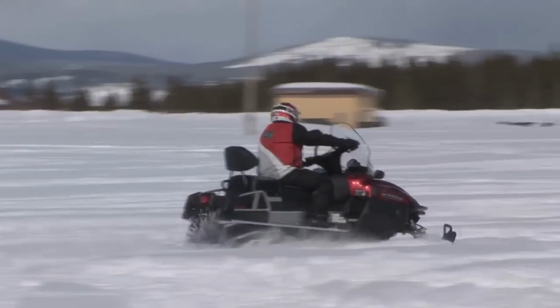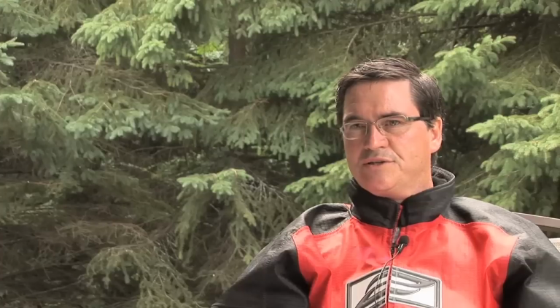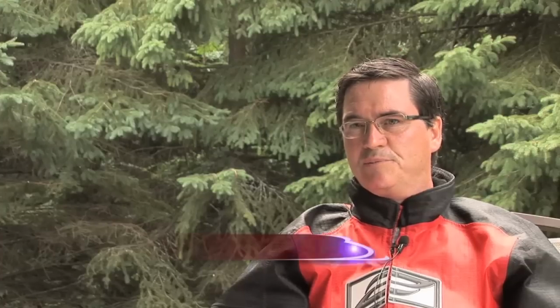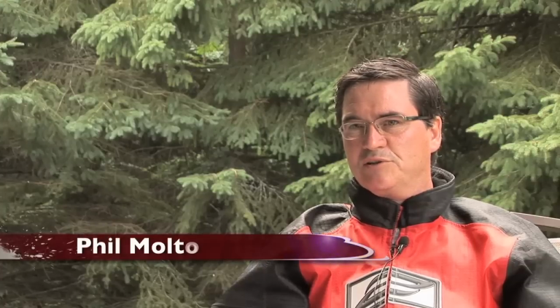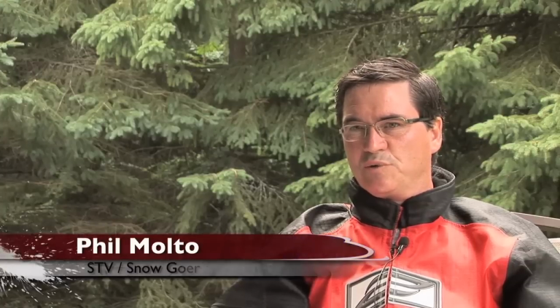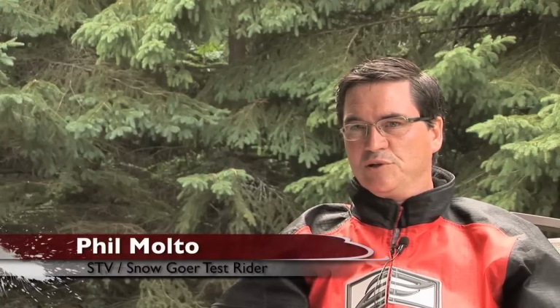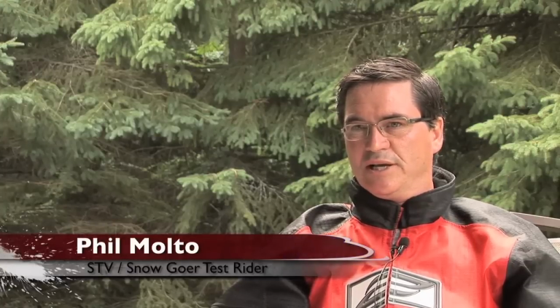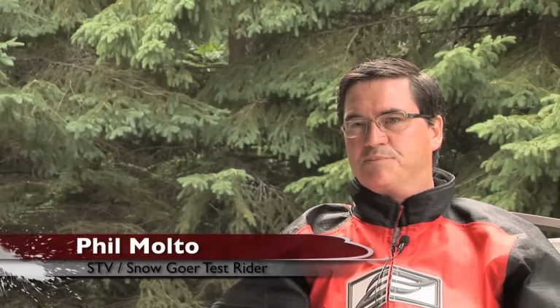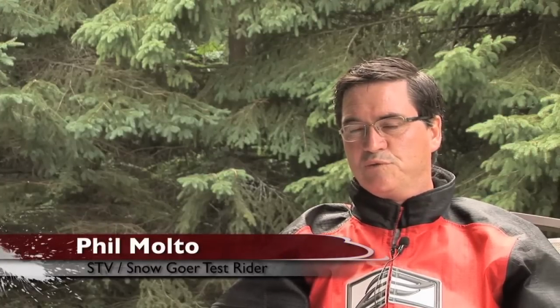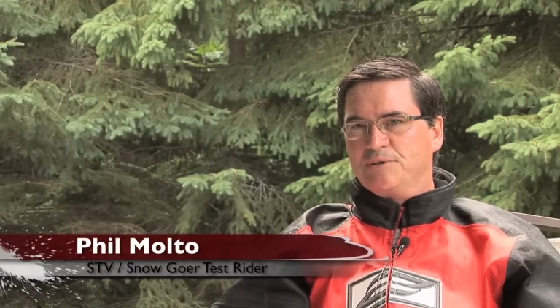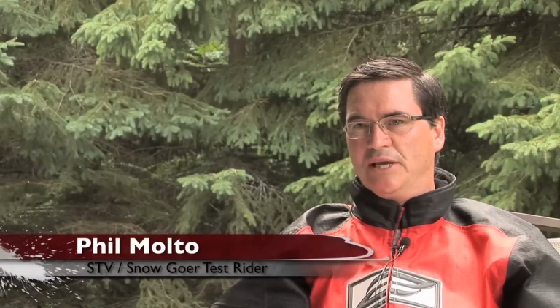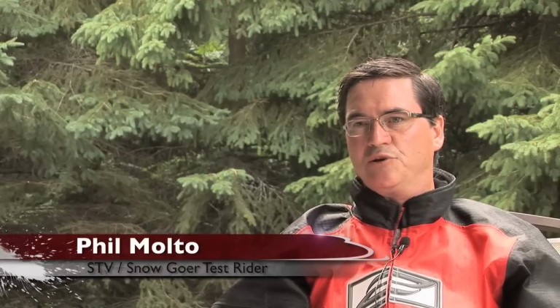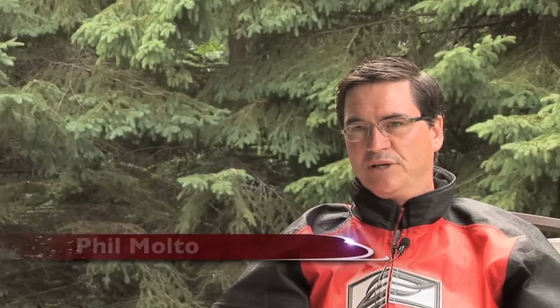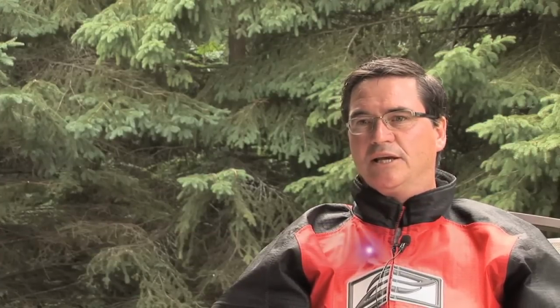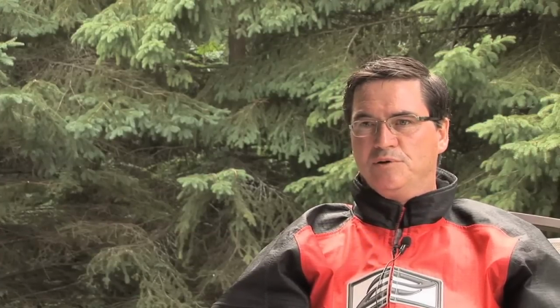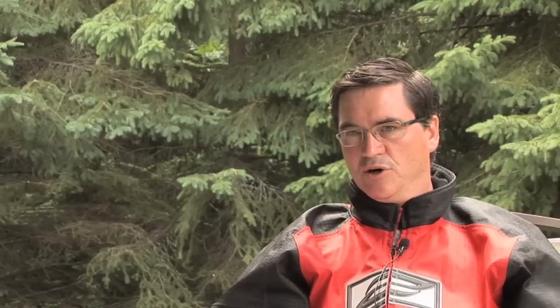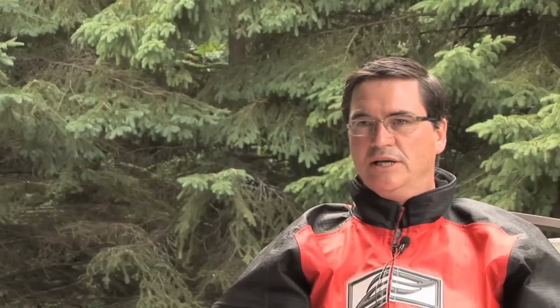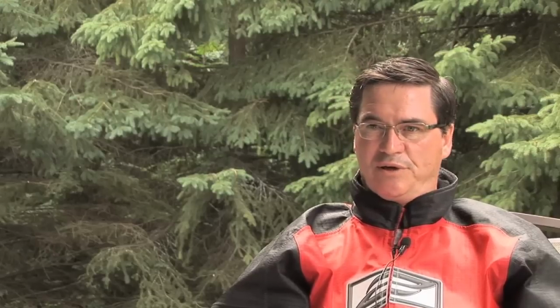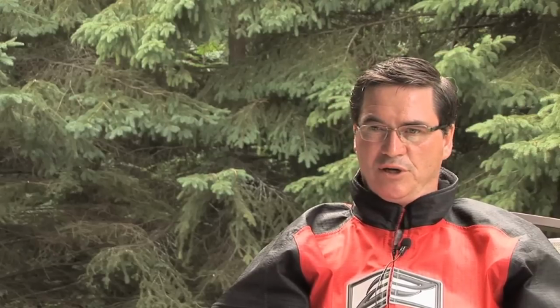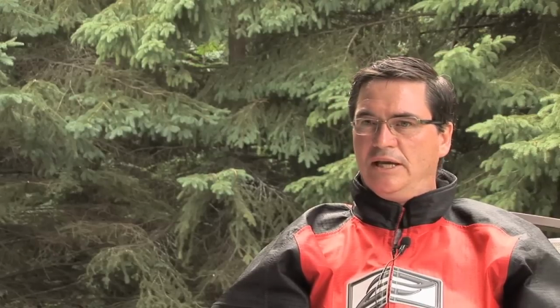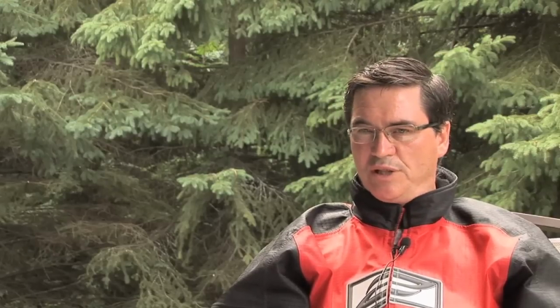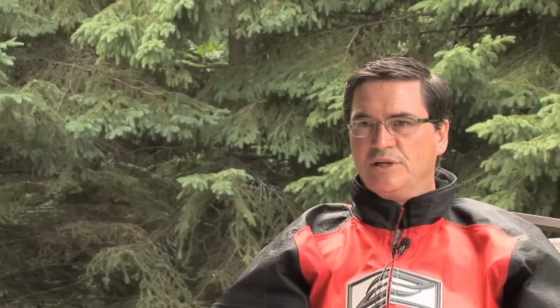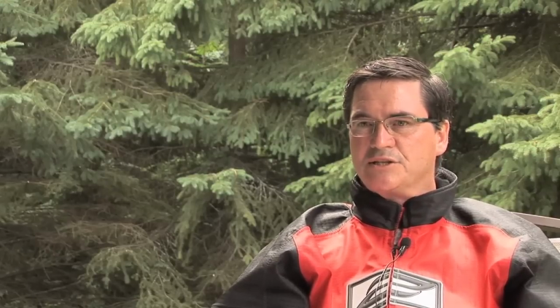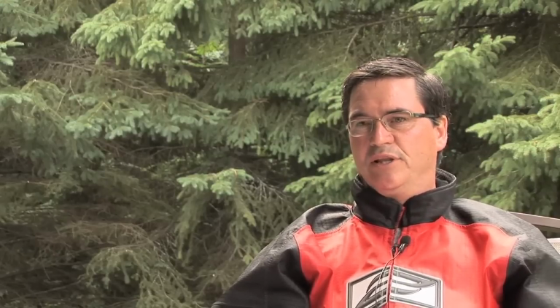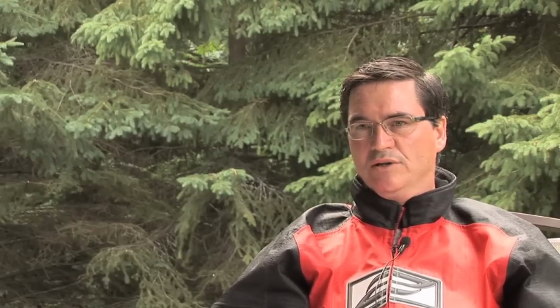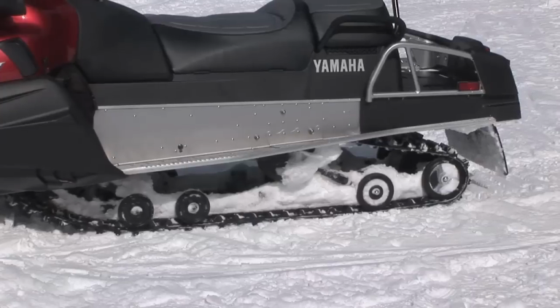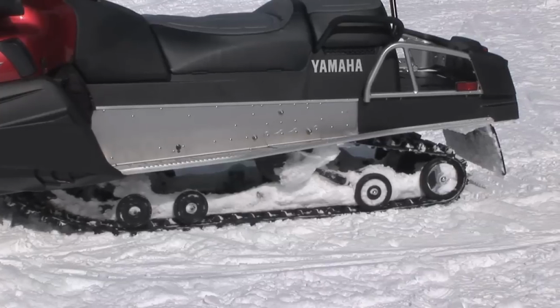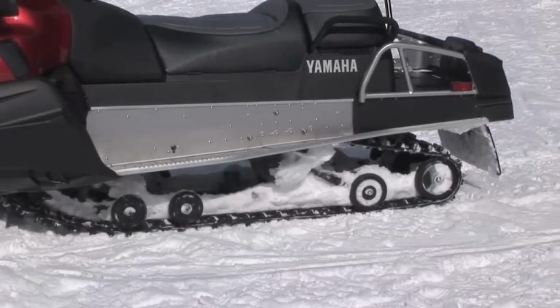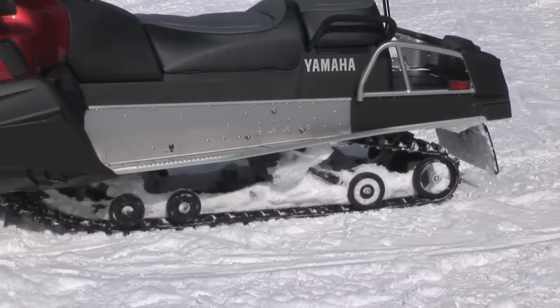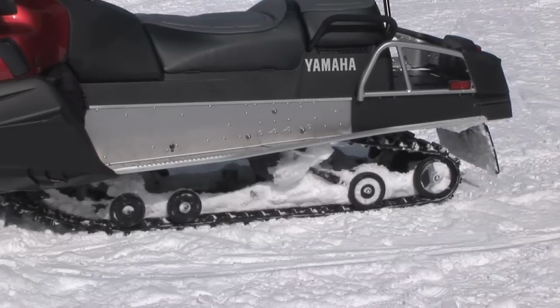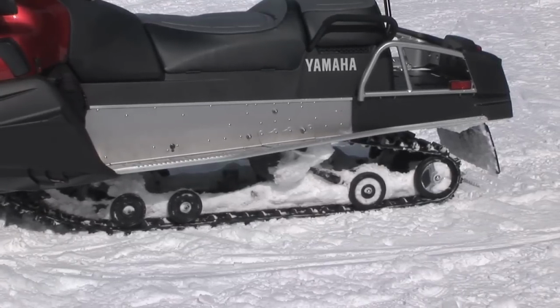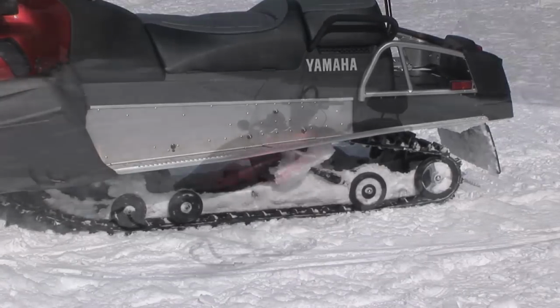The RS Viking Professional is a great utility sled. It's been proven time and time again that it can do everything. It can pull, it can haul, it gets great fuel economy, it's reliable — it does everything well. If there's one knock against the sled, it's the gear selector.